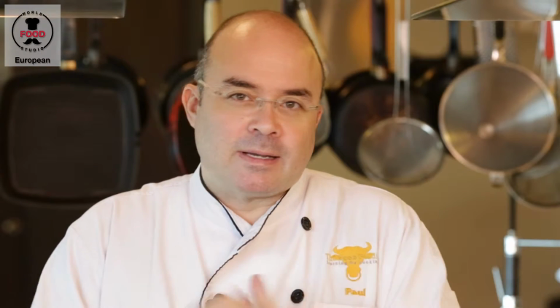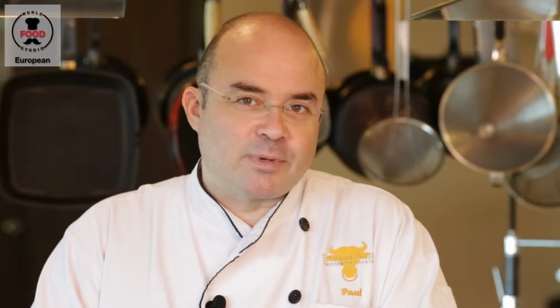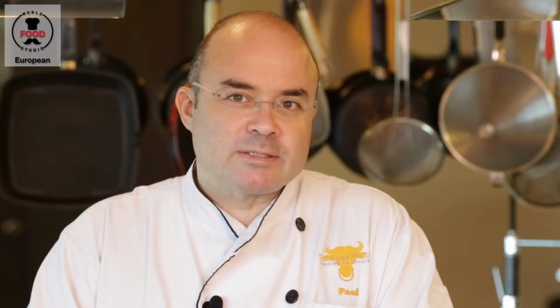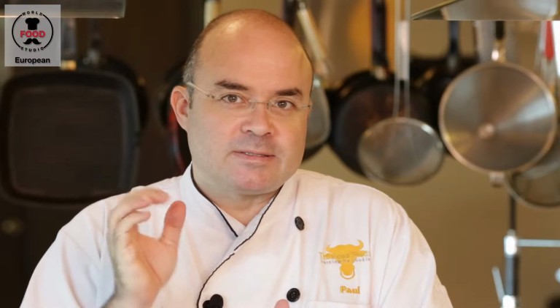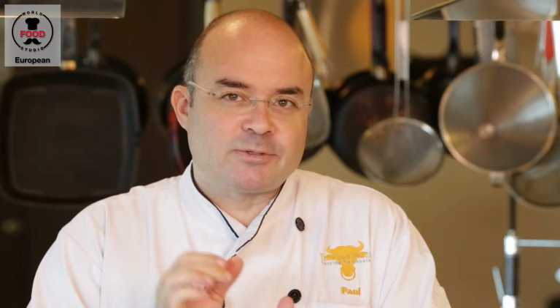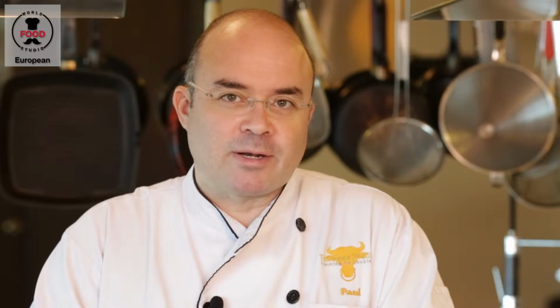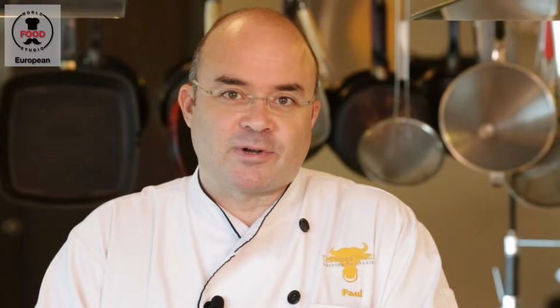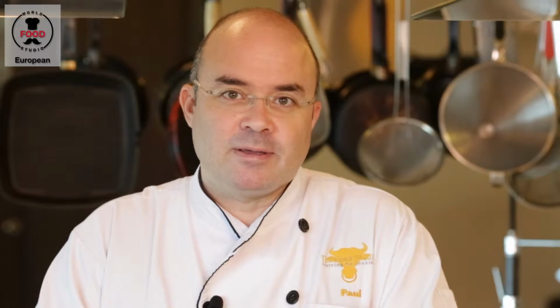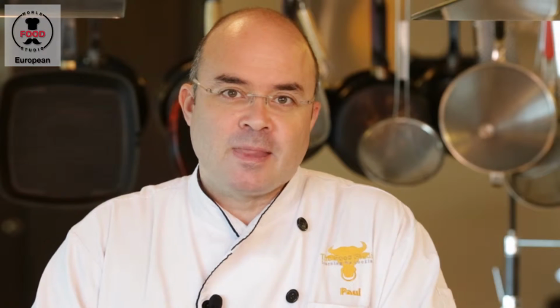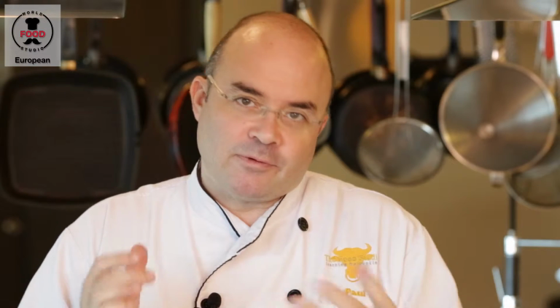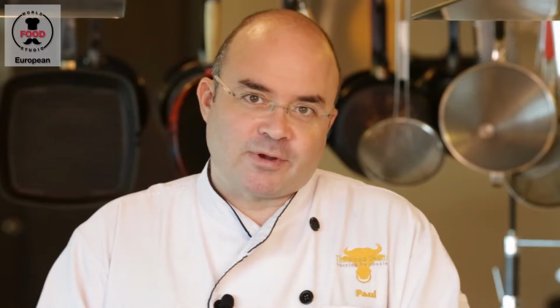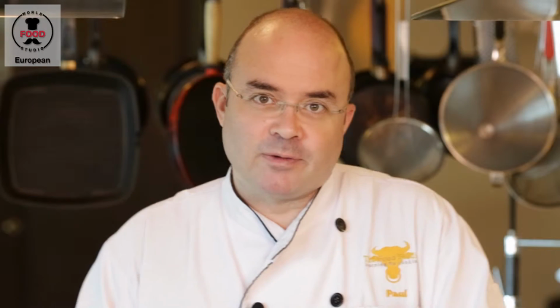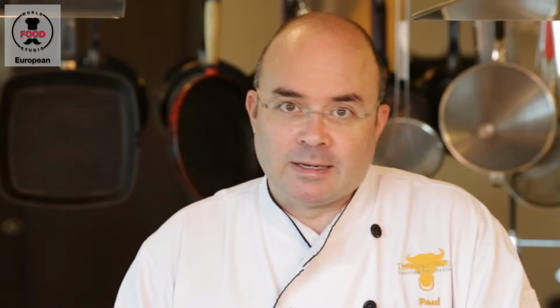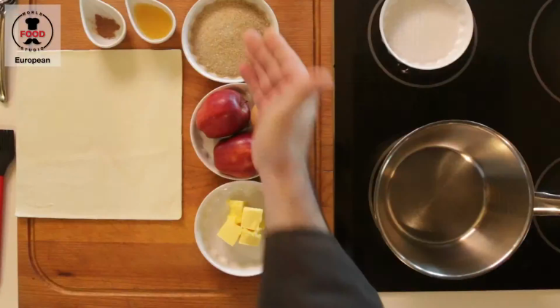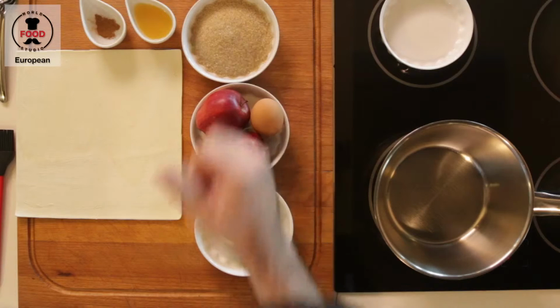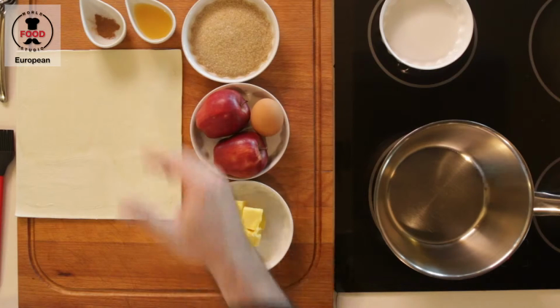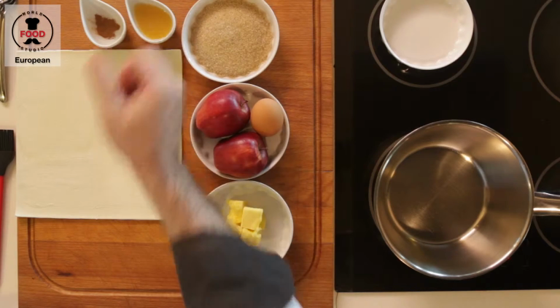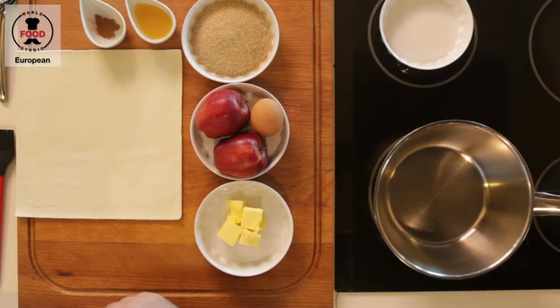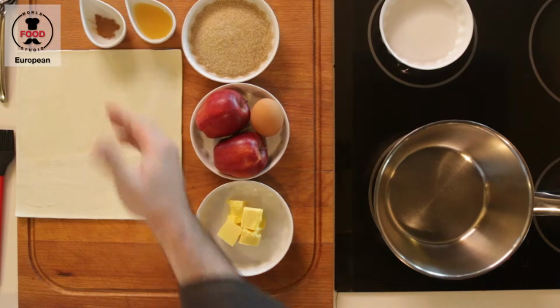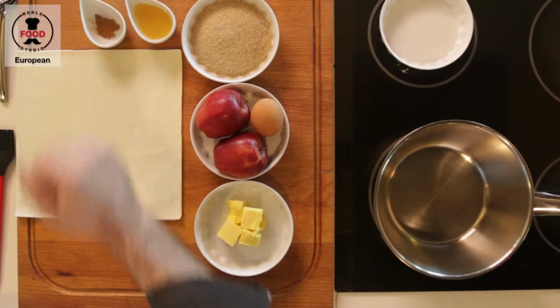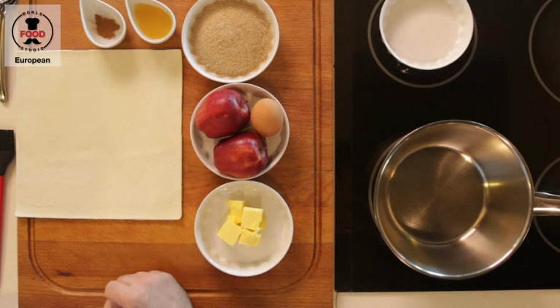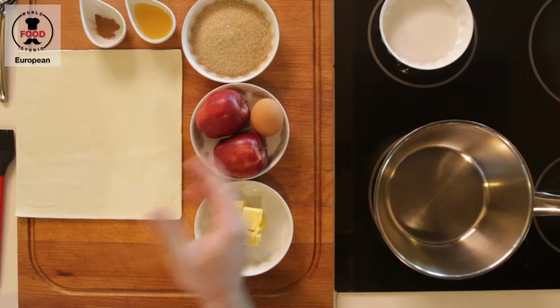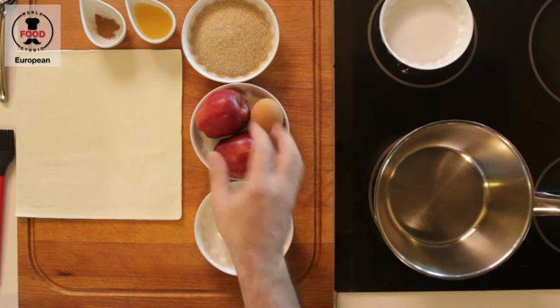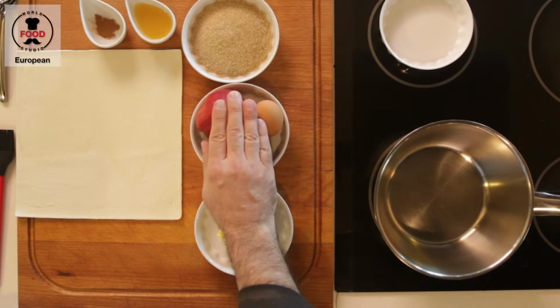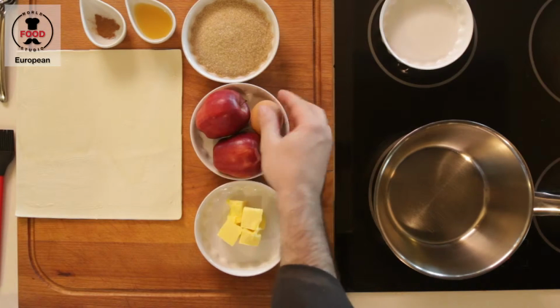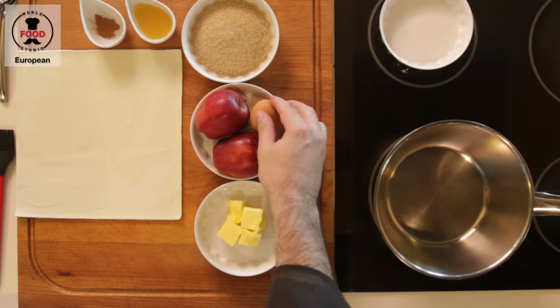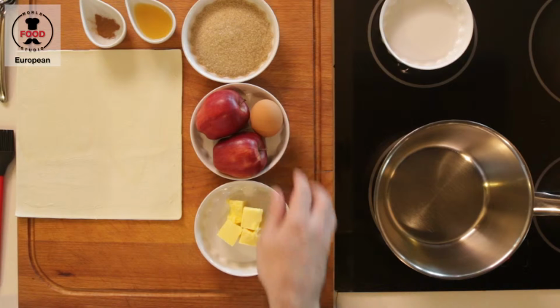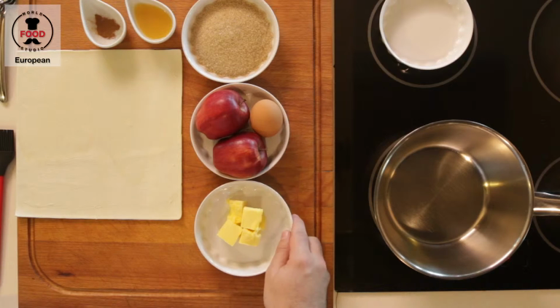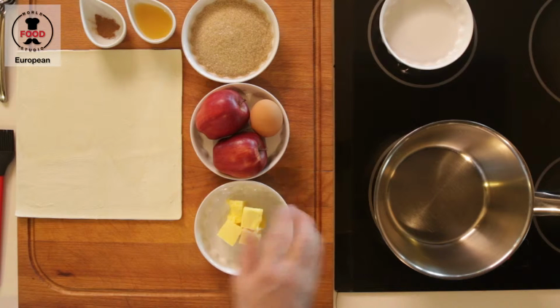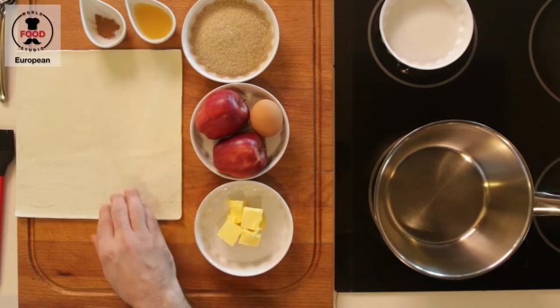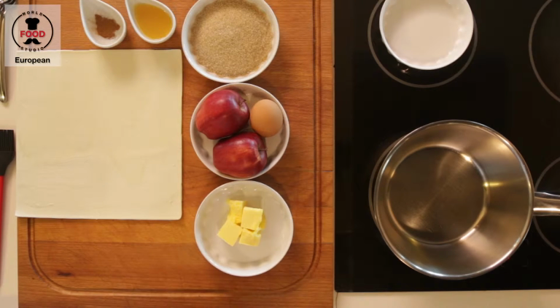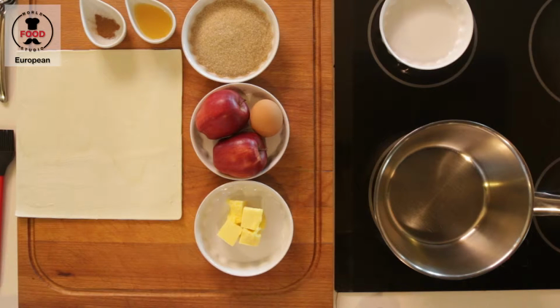This is pretty much similar to my grandmother's recipe, and for this recipe we need brown sugar, orange juice, a little bit of cinnamon, our apple, an egg, butter and puff pastry.